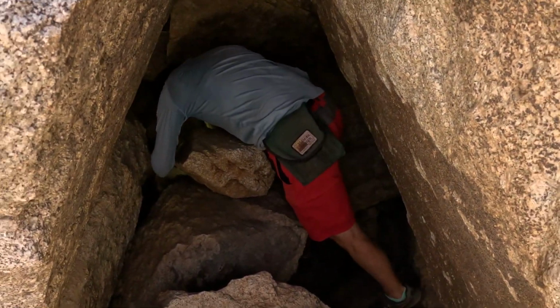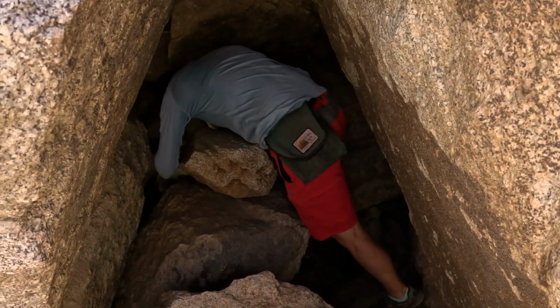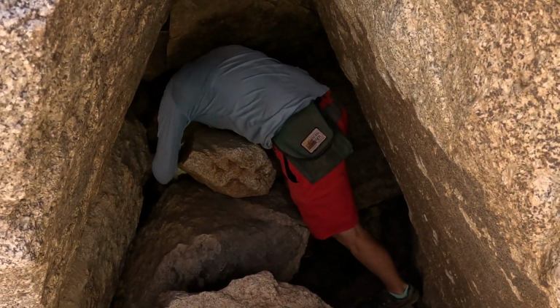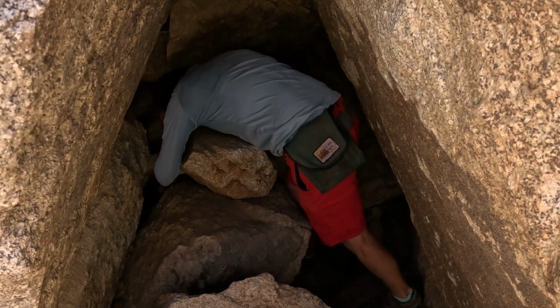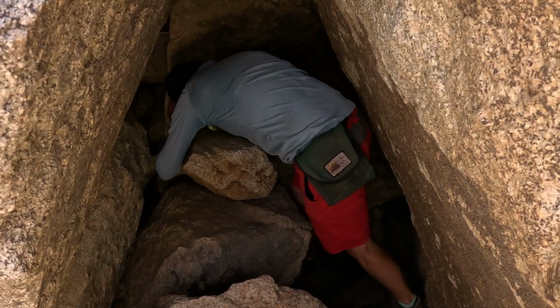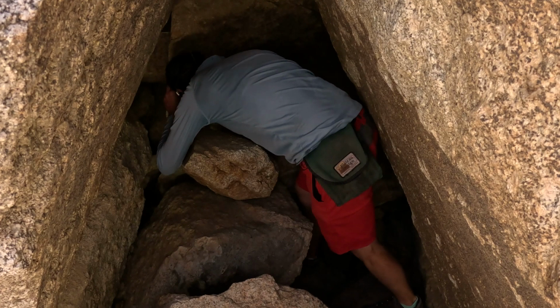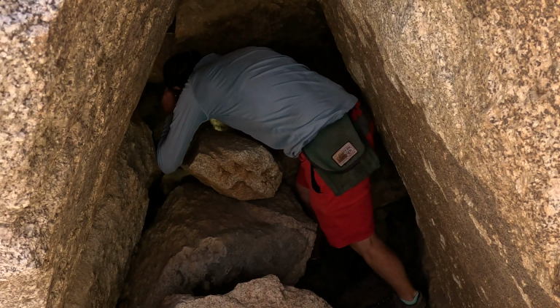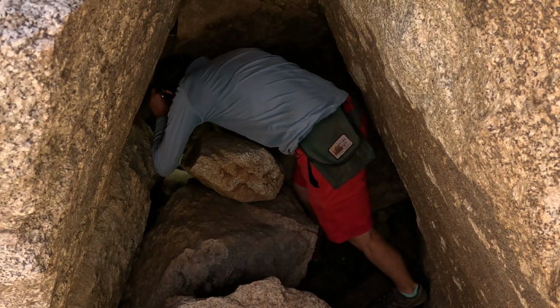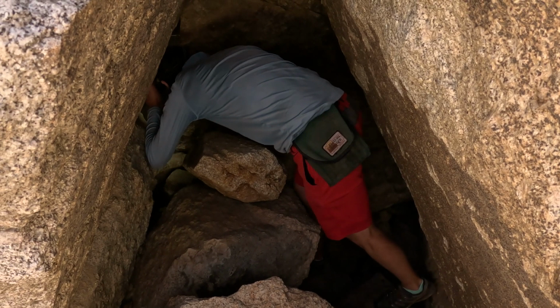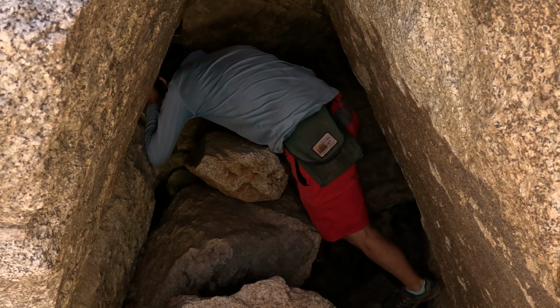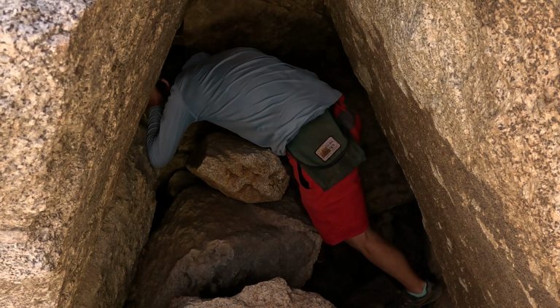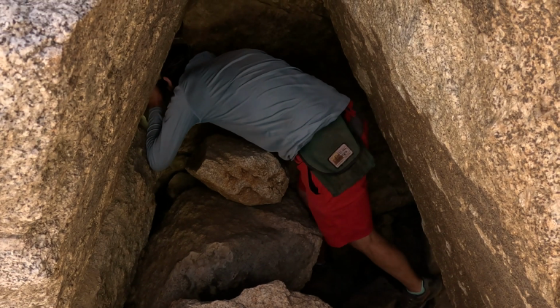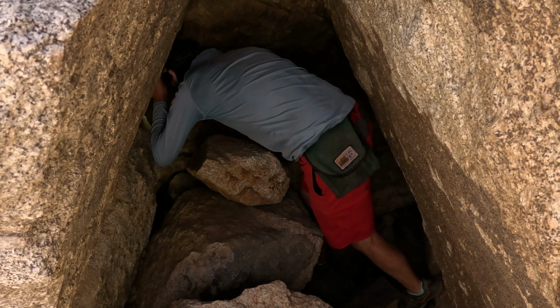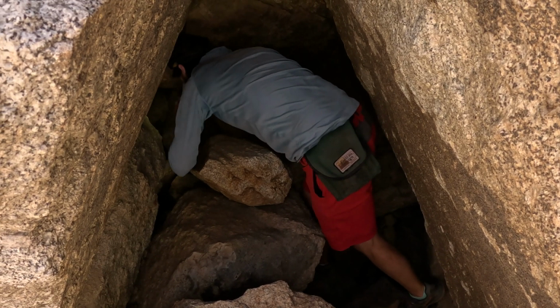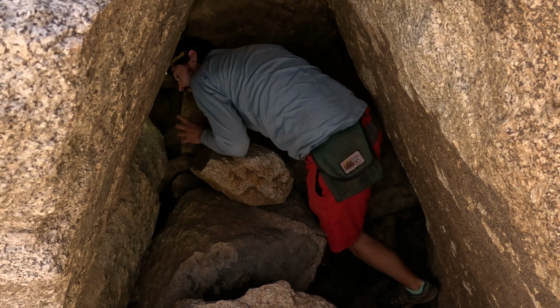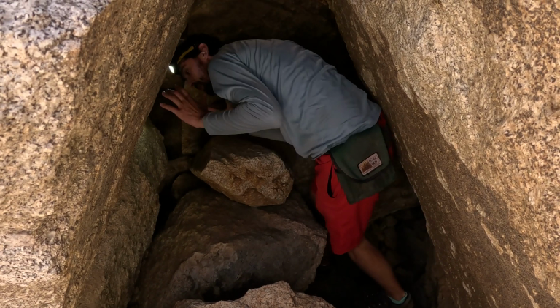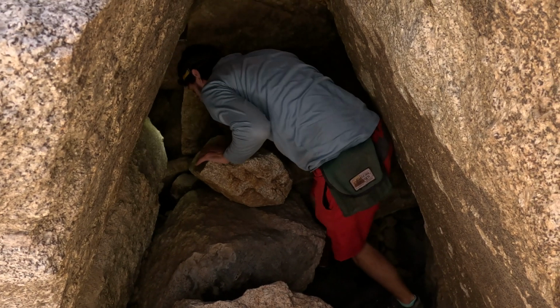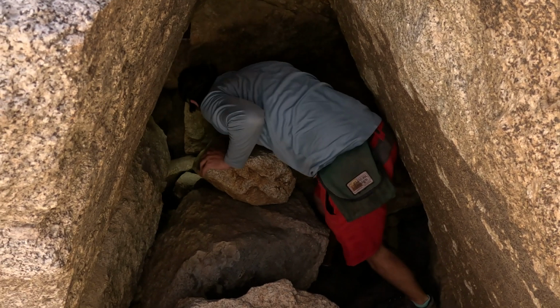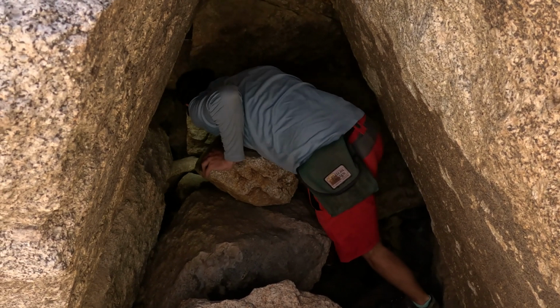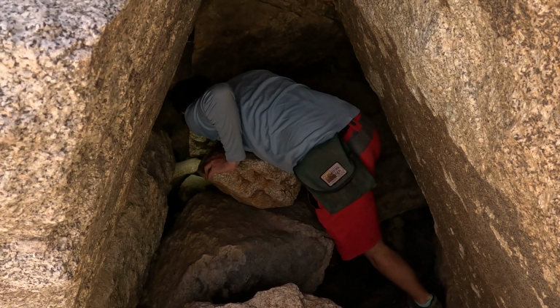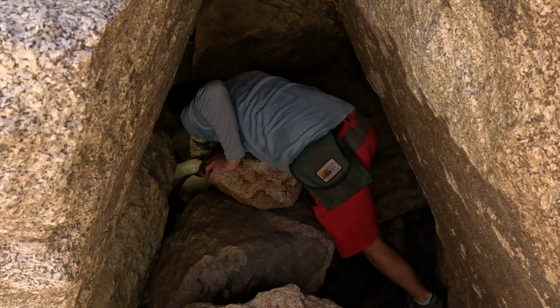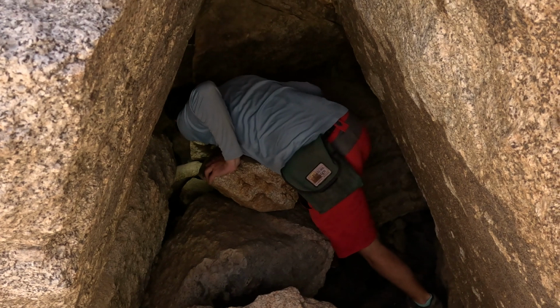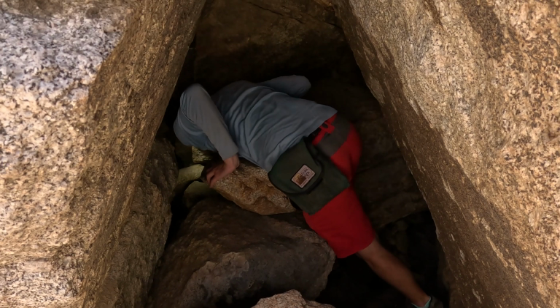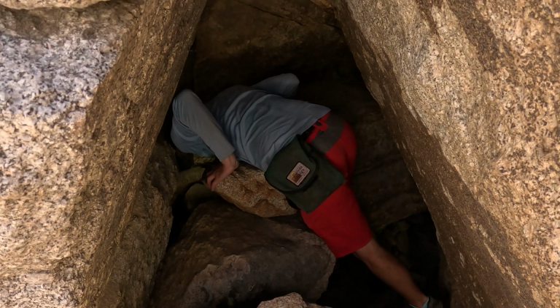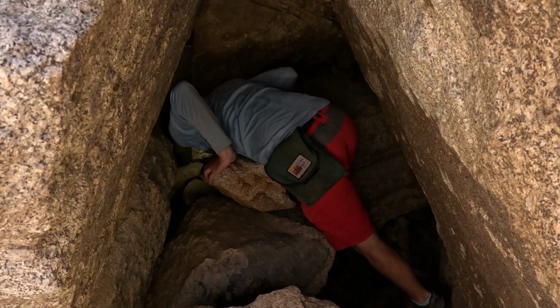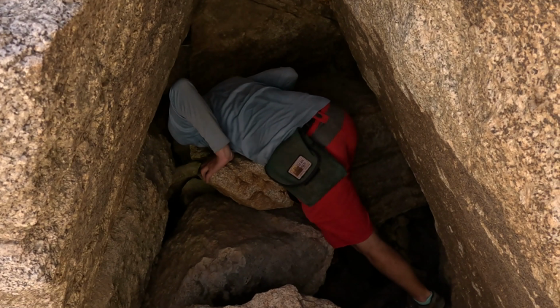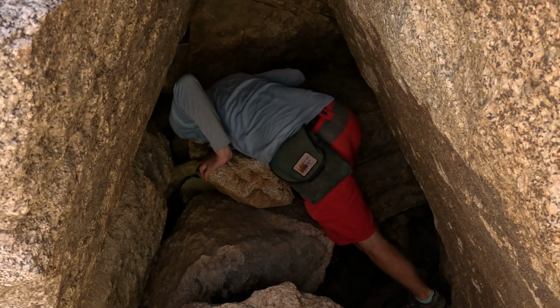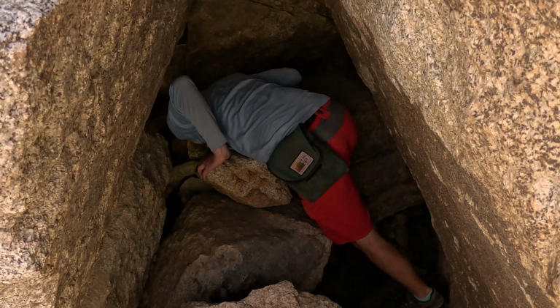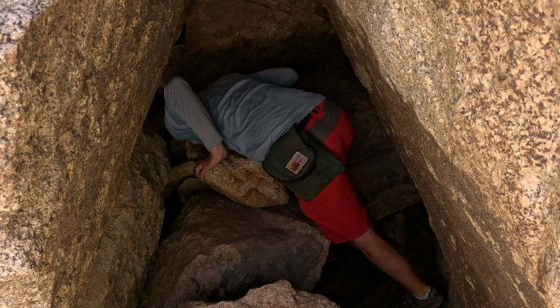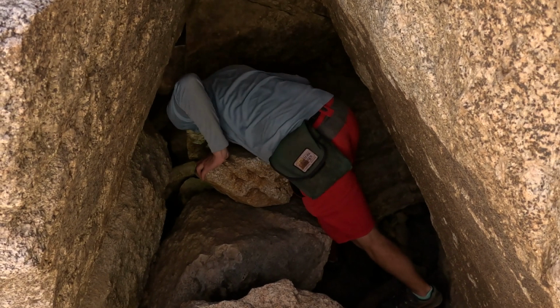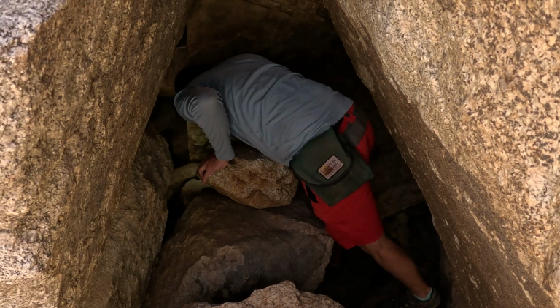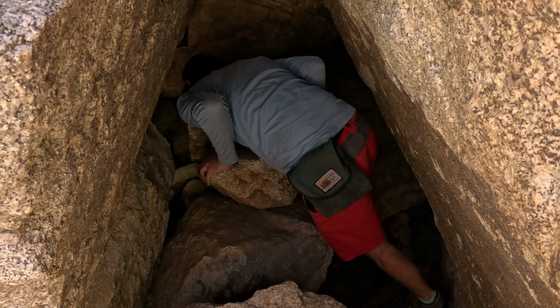You can definitely hear it — I see ice. It's not a massive layer, but there's ice between the rocks right here, and I can see my breath.